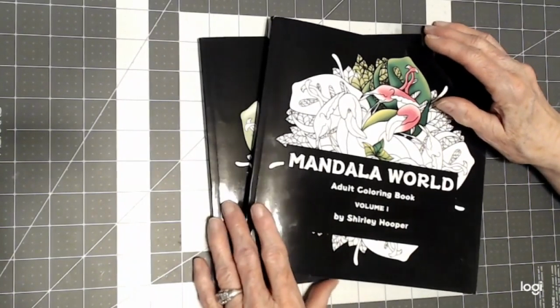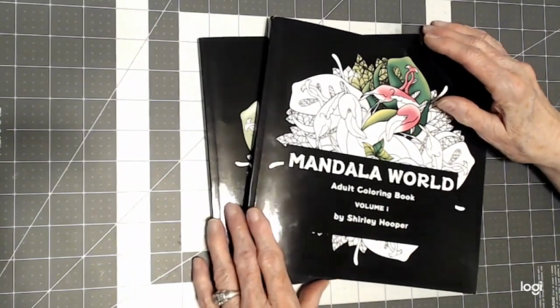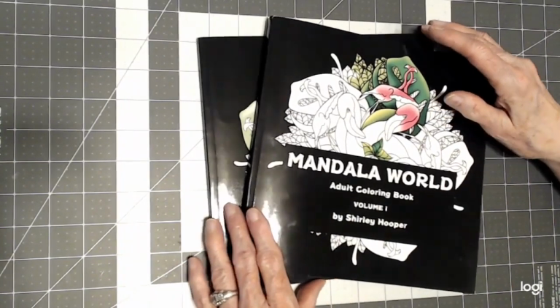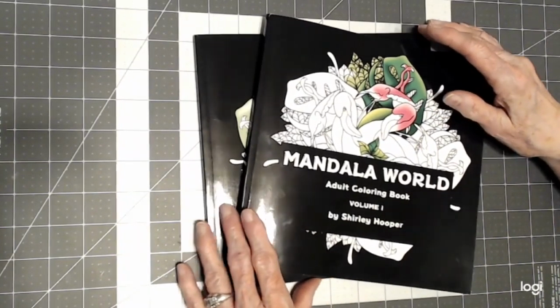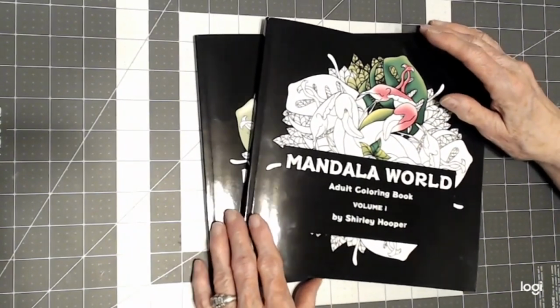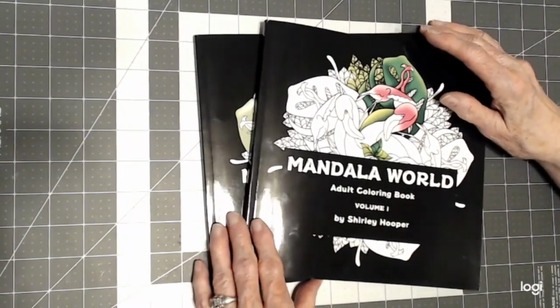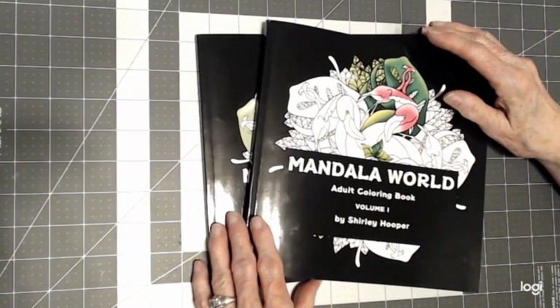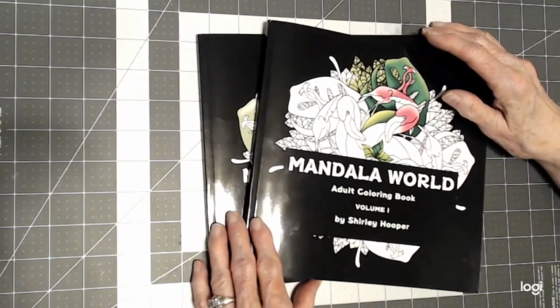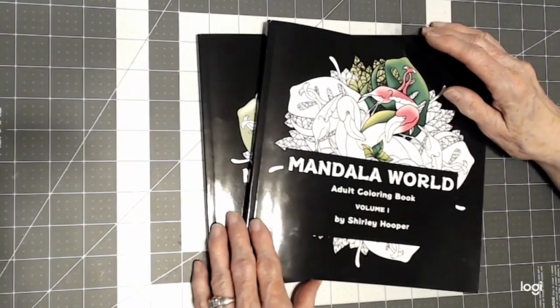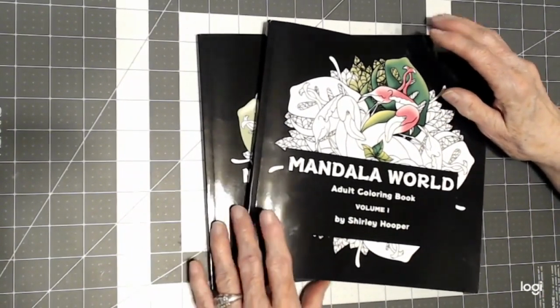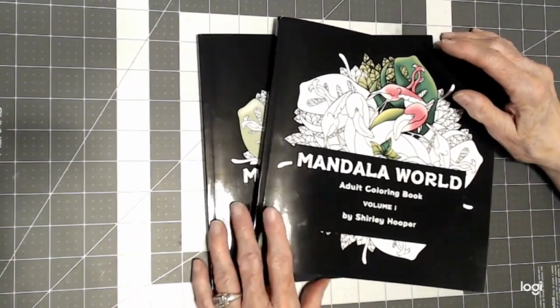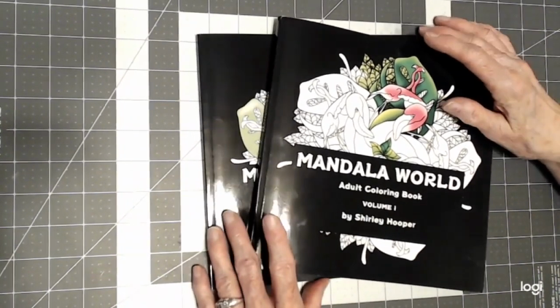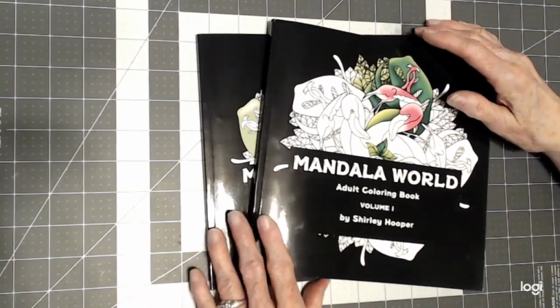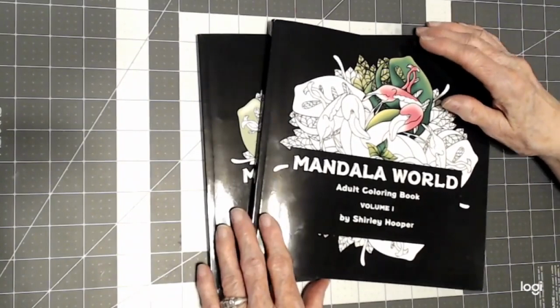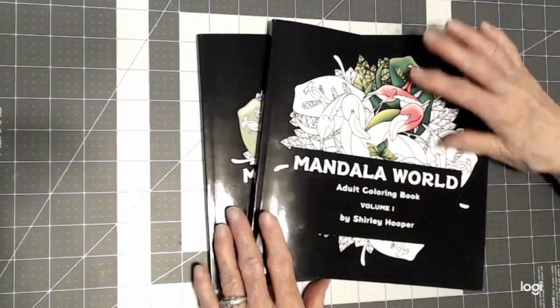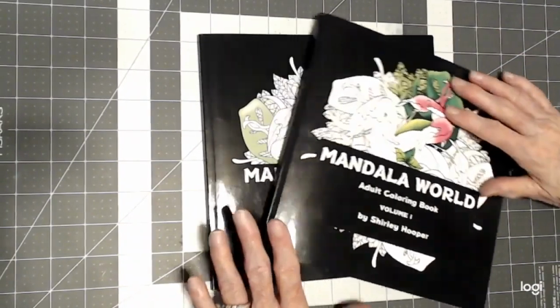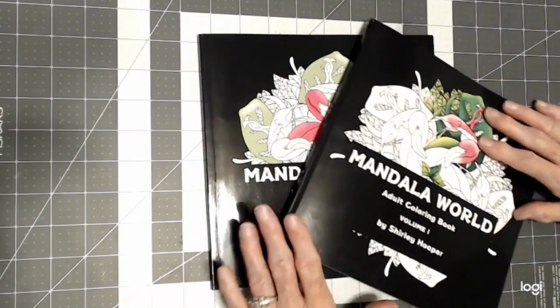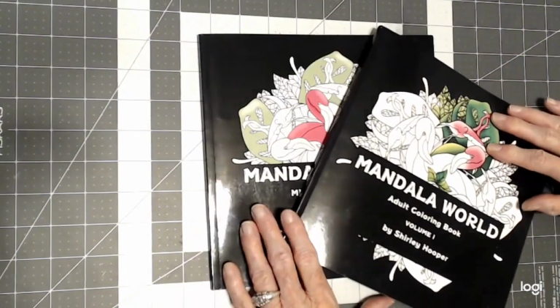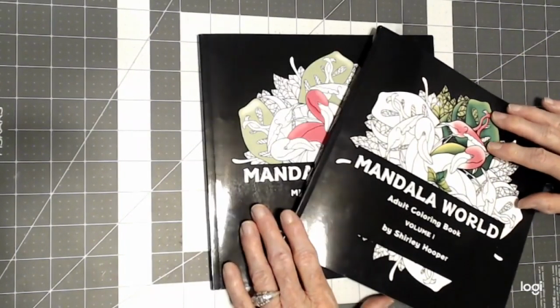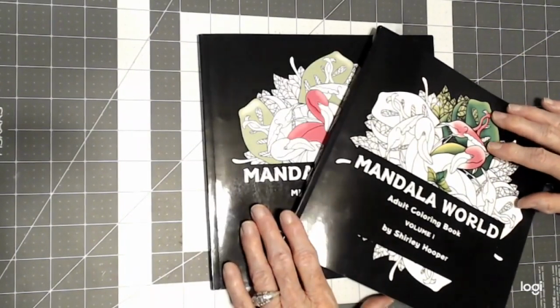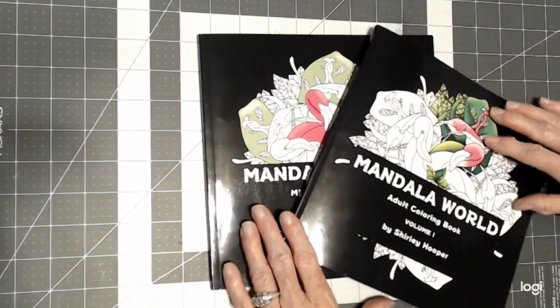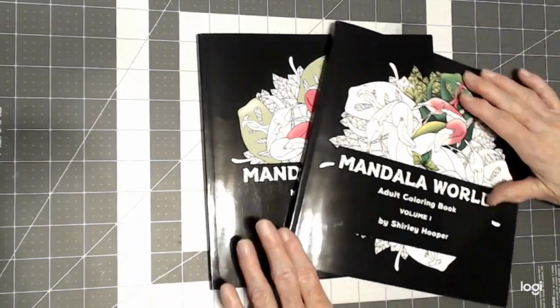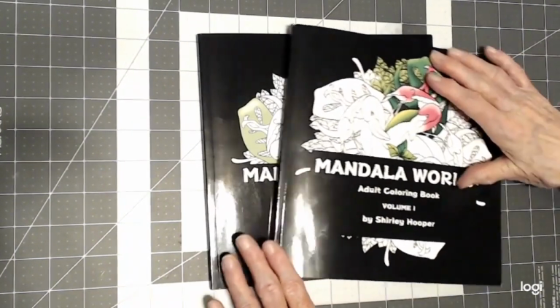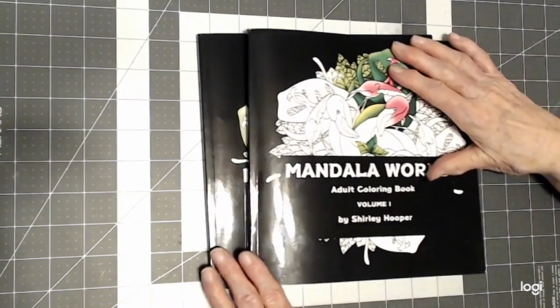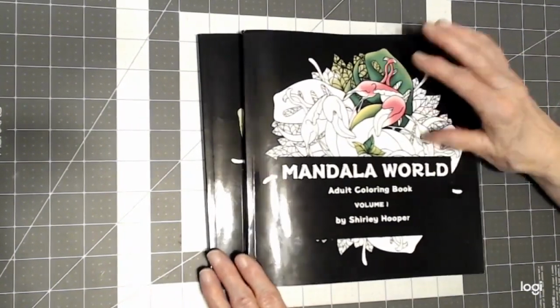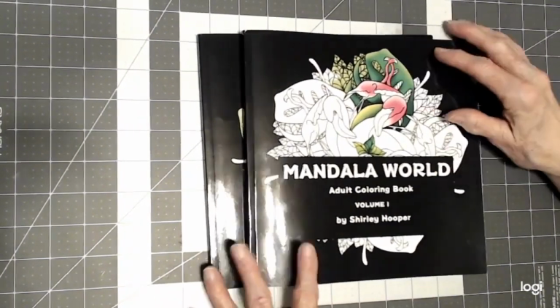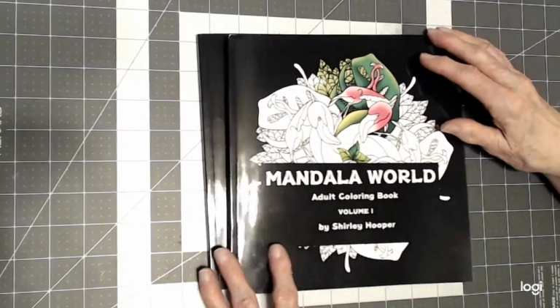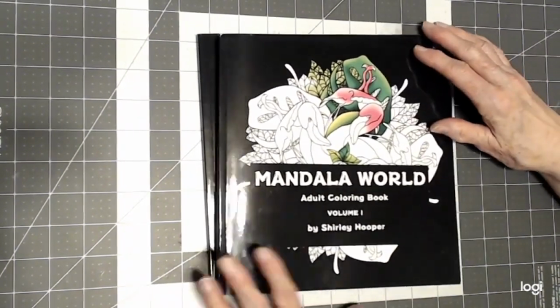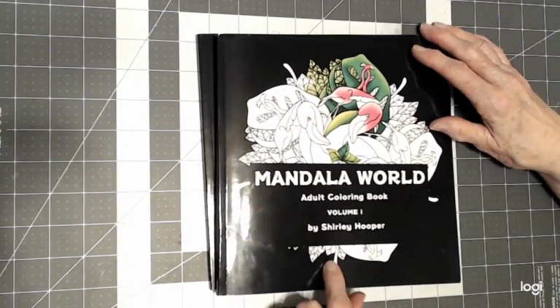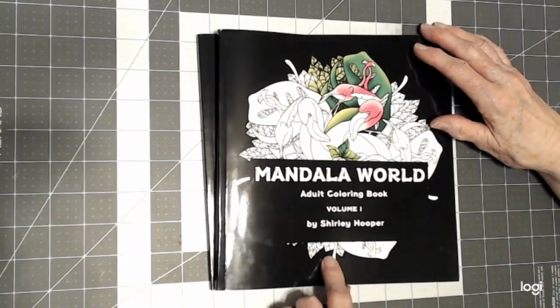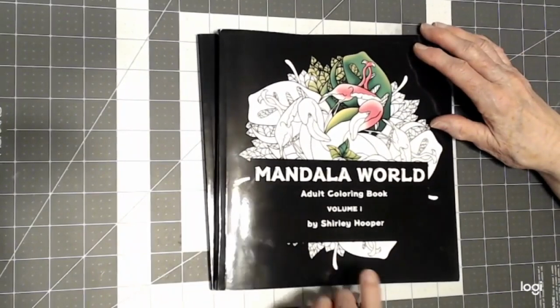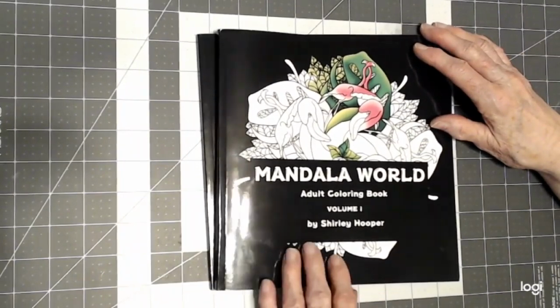Thank you for stopping by today. This is Sandy from ColorCreatively and I've got two books here by the same artist and I want to introduce you to Shirley Hooper.